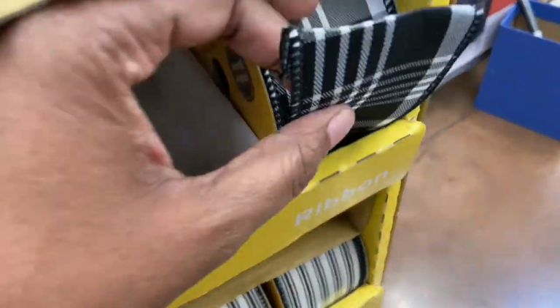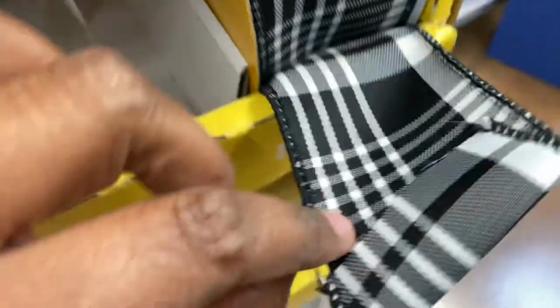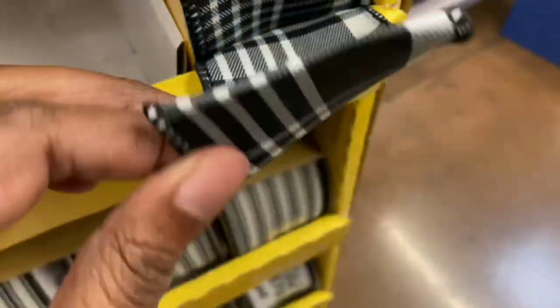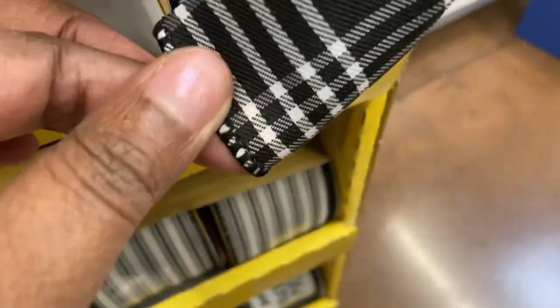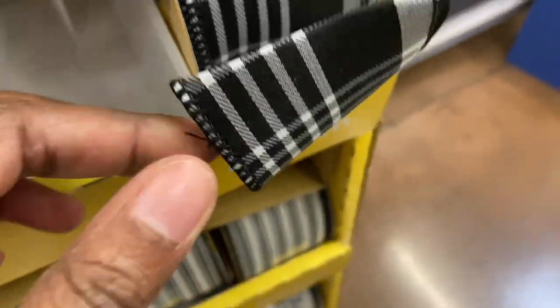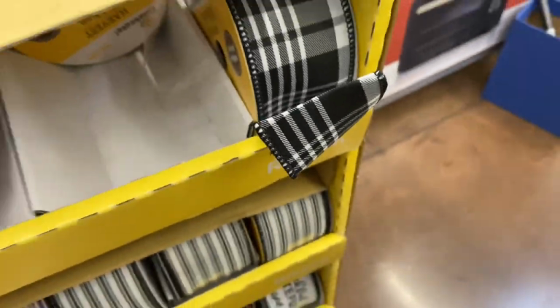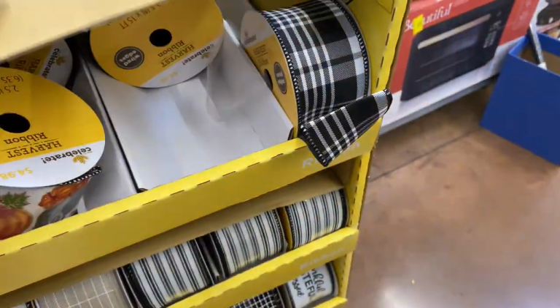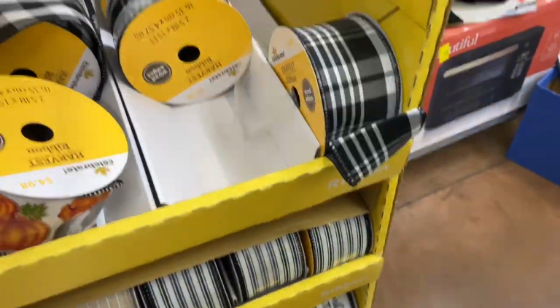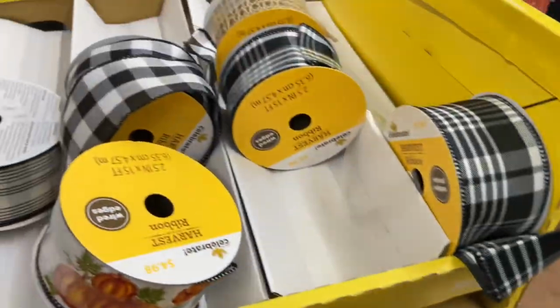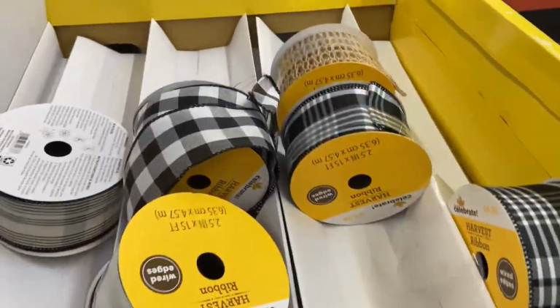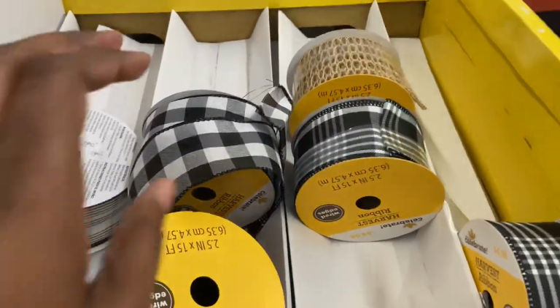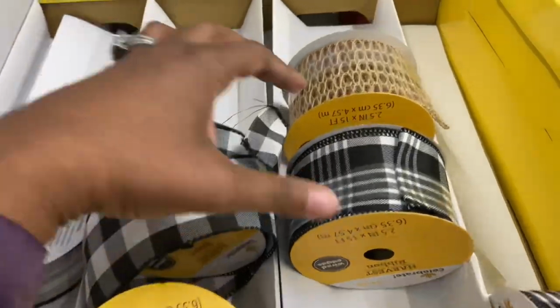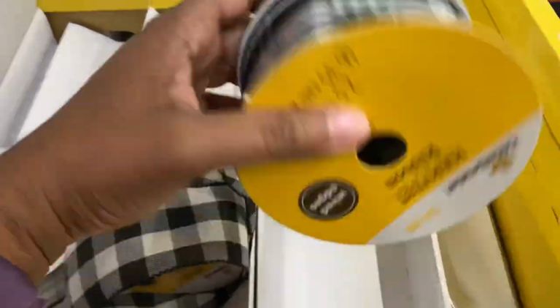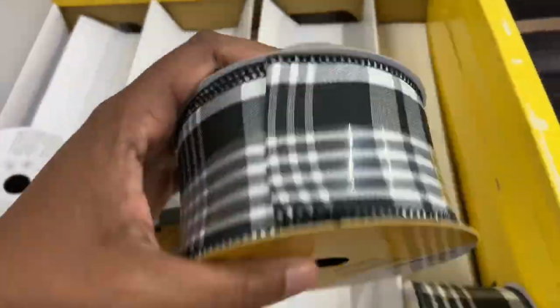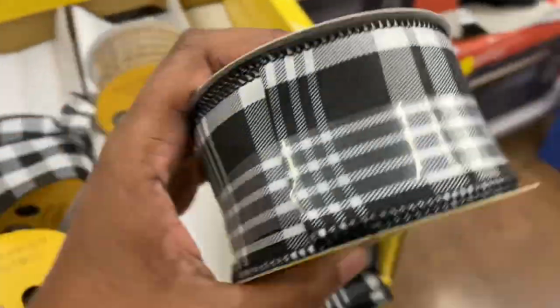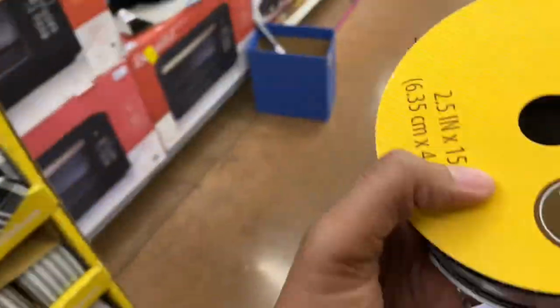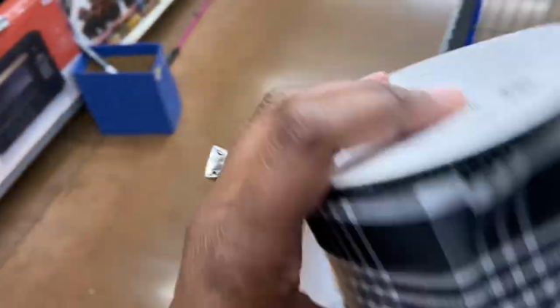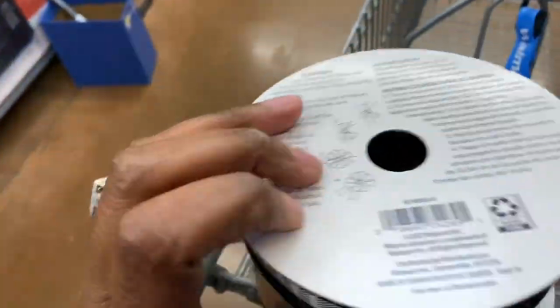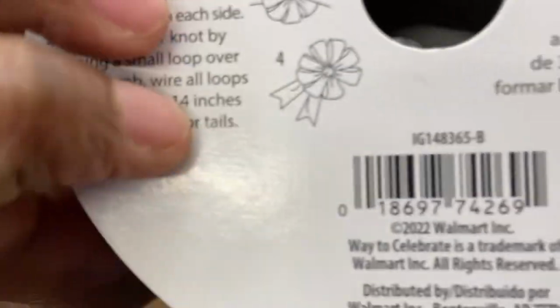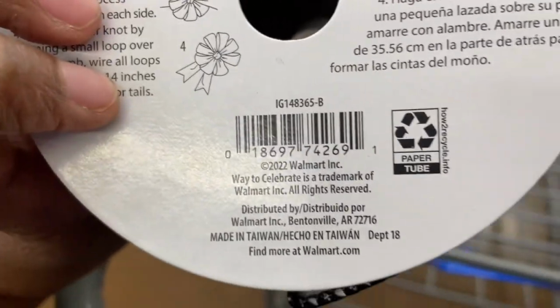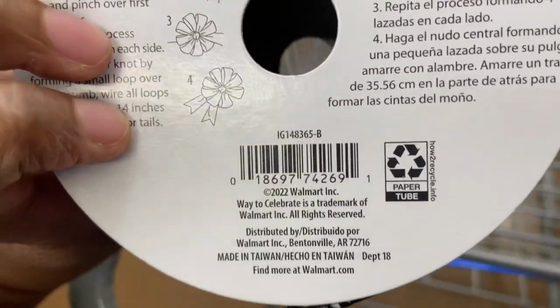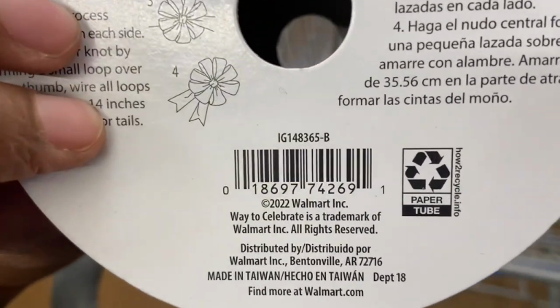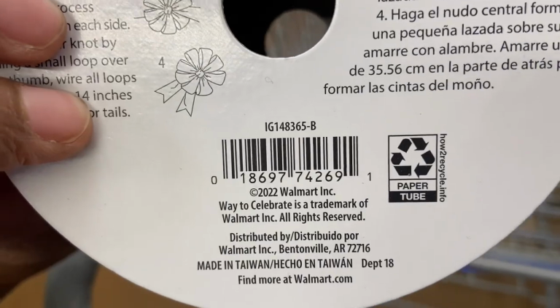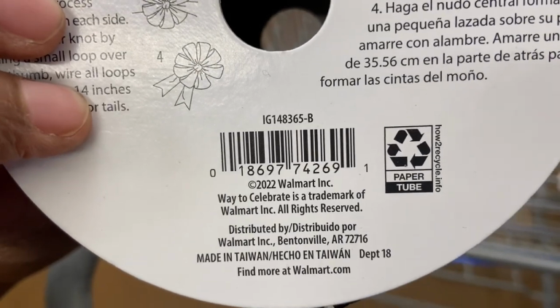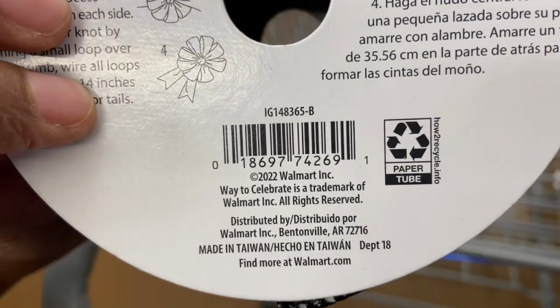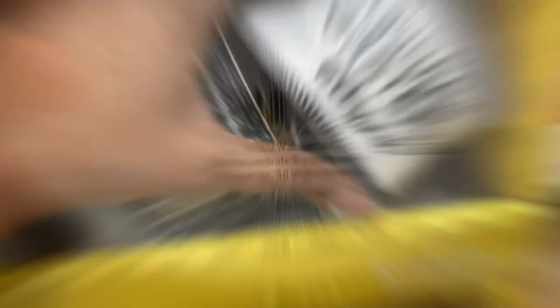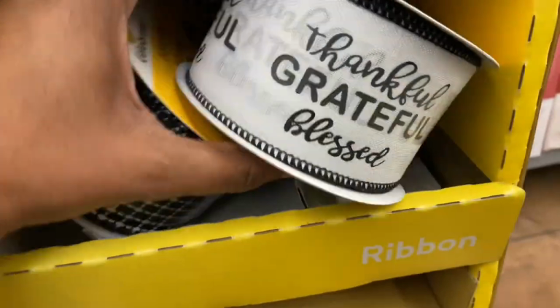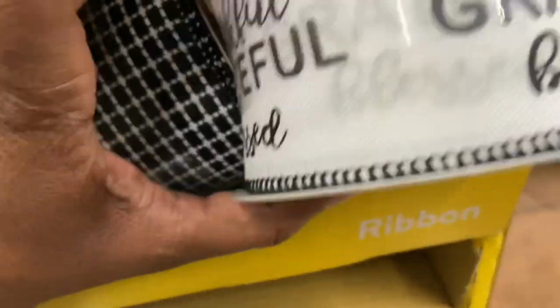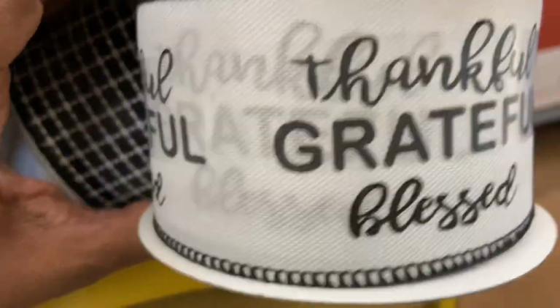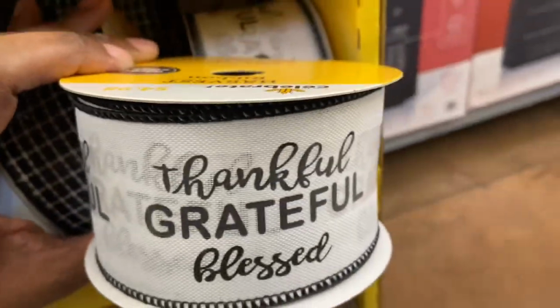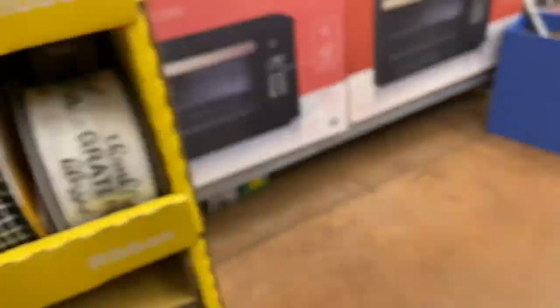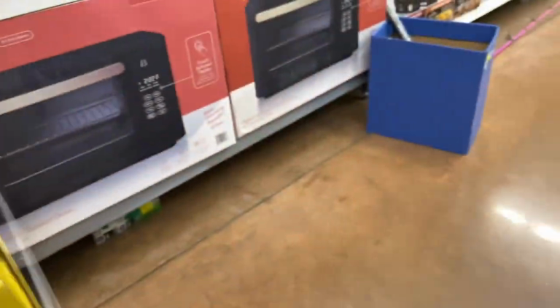Look at this! We can use these for Christmas, definitely. Let me give you all the barcode. Thankful, grateful, and blessed — how pretty is that?